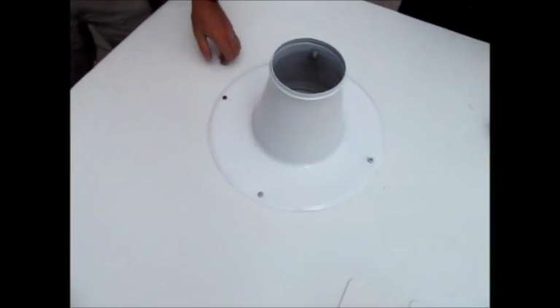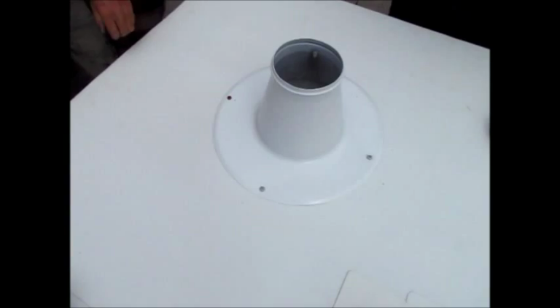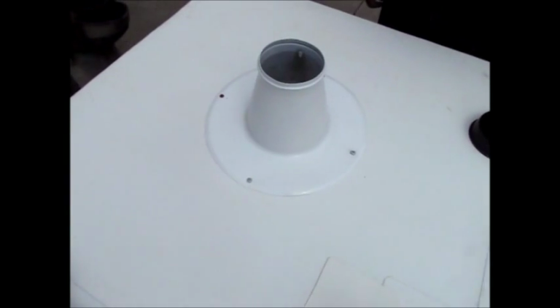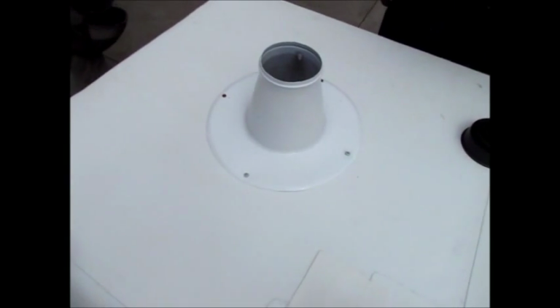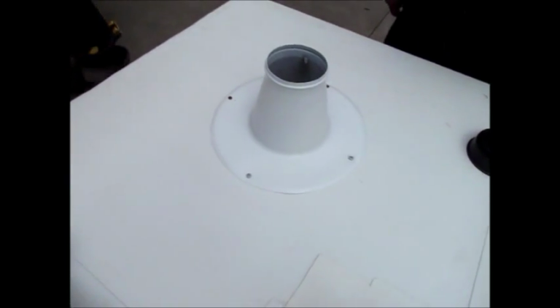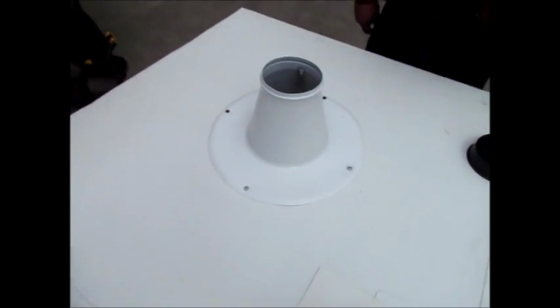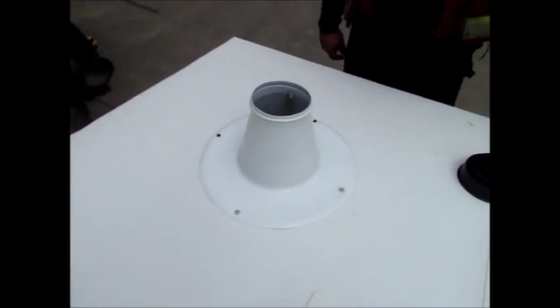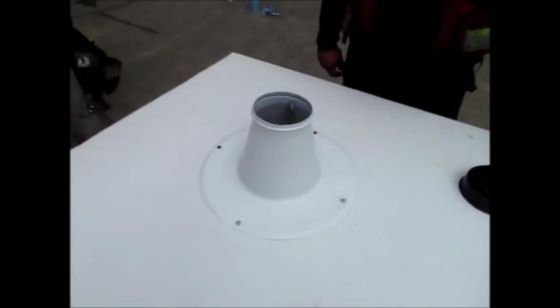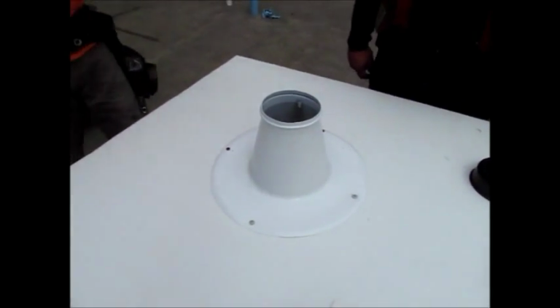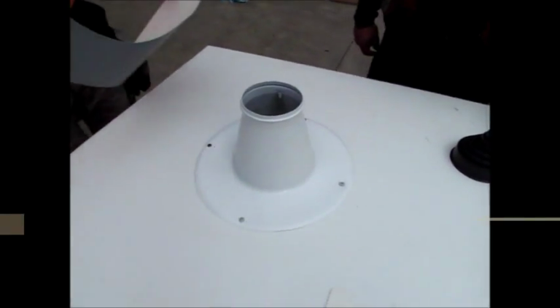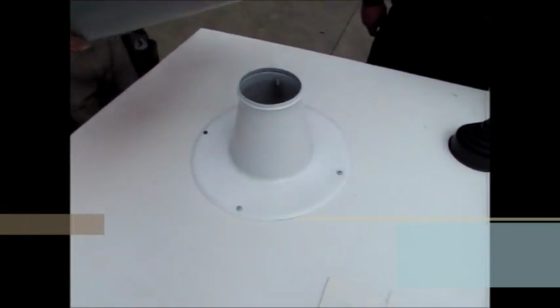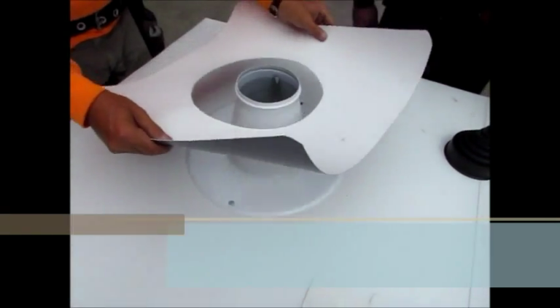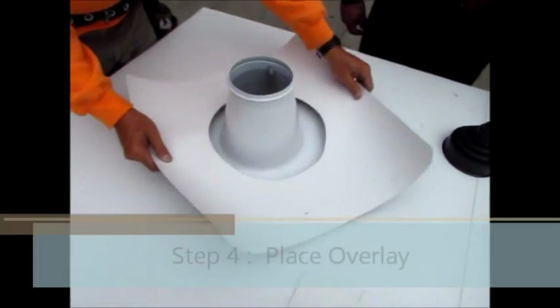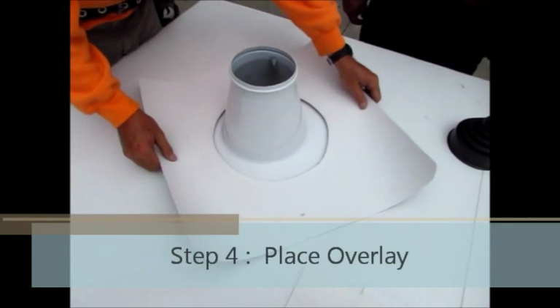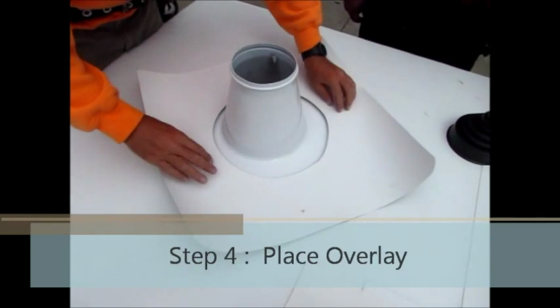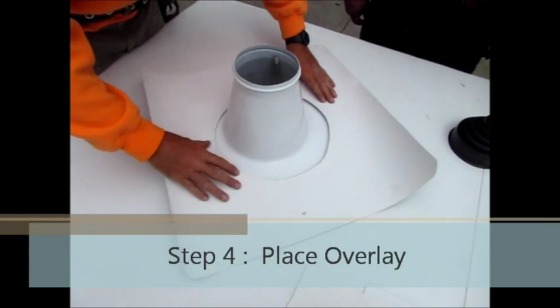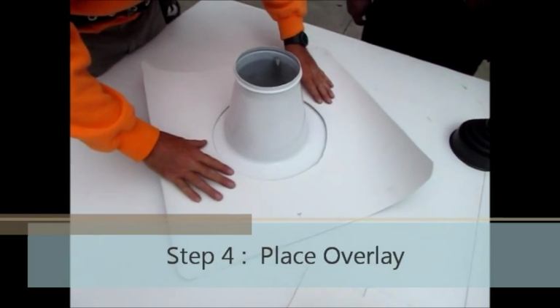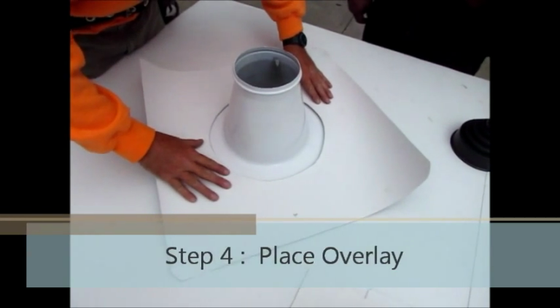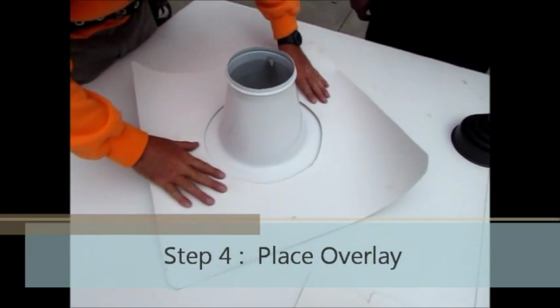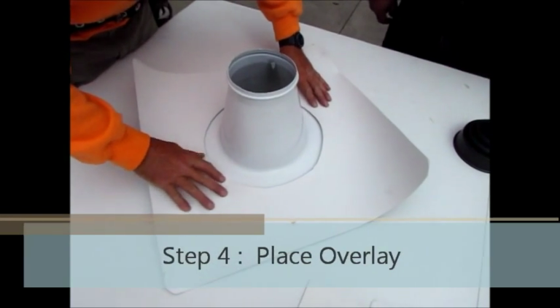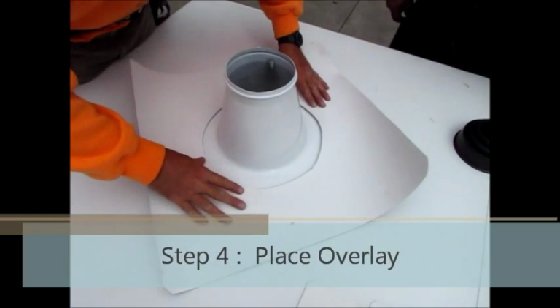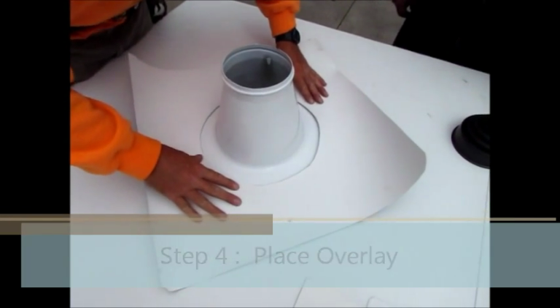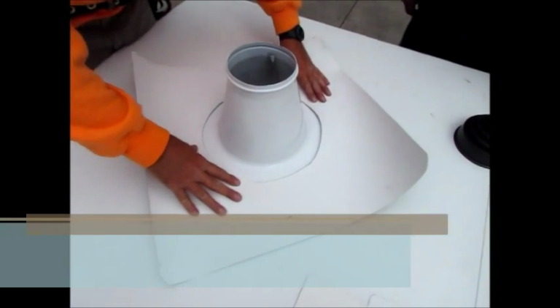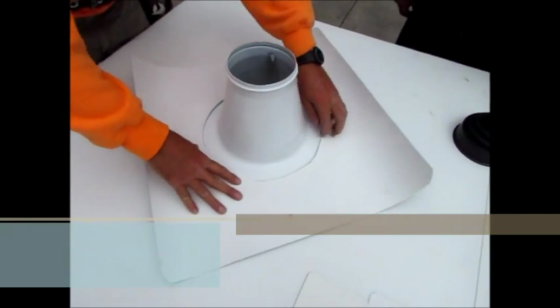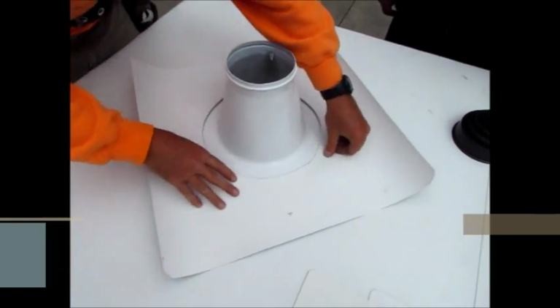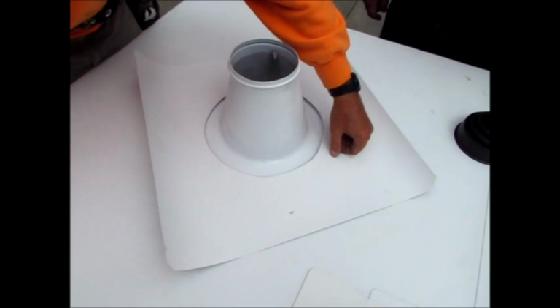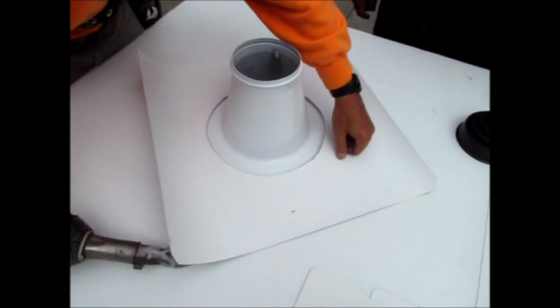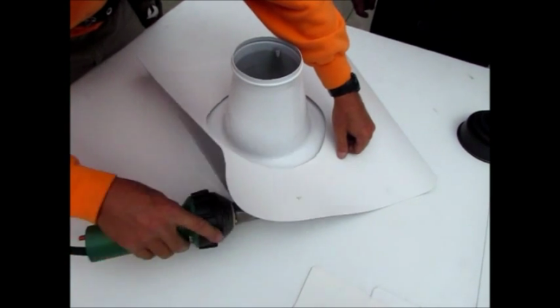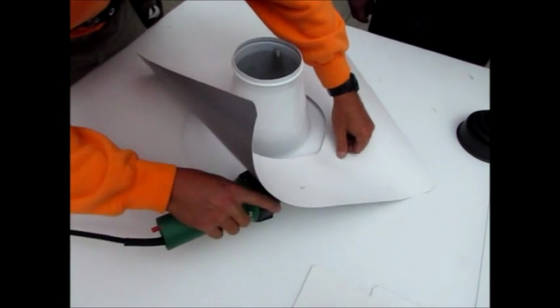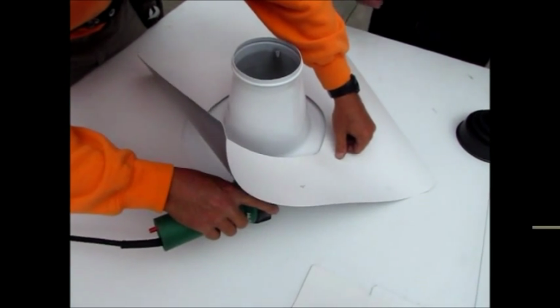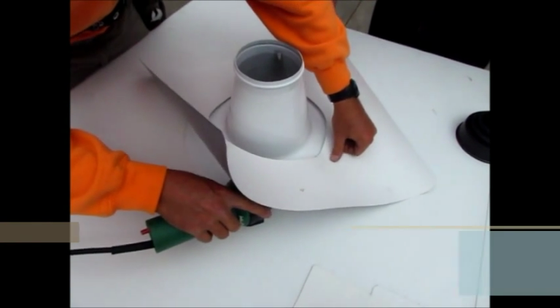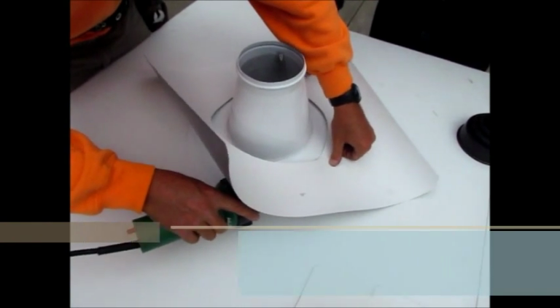Now we're going to grab our overlay. We're going to tack it to keep it in place.